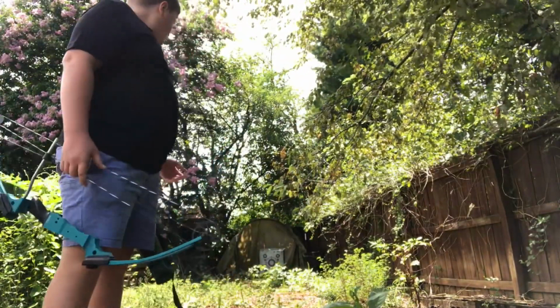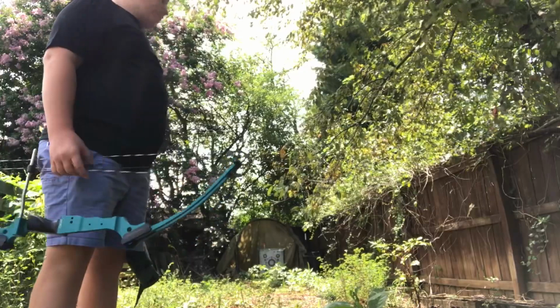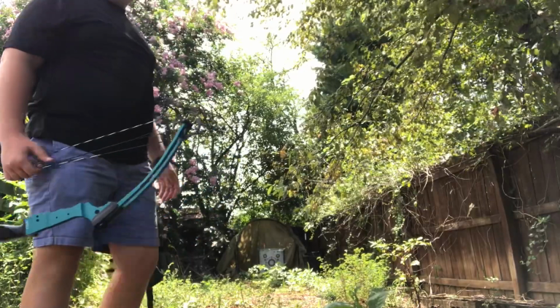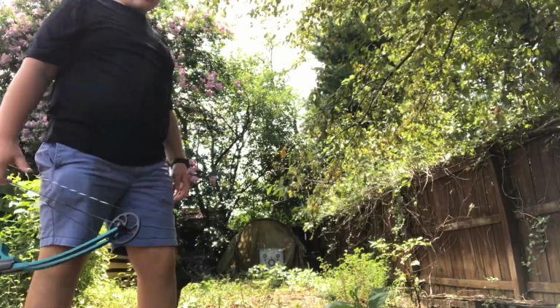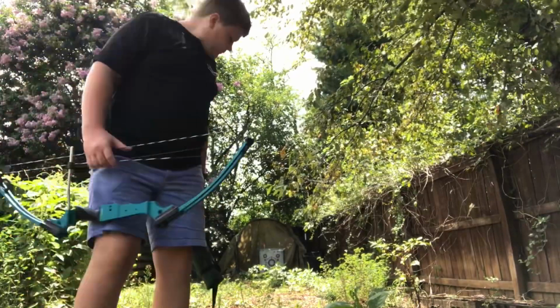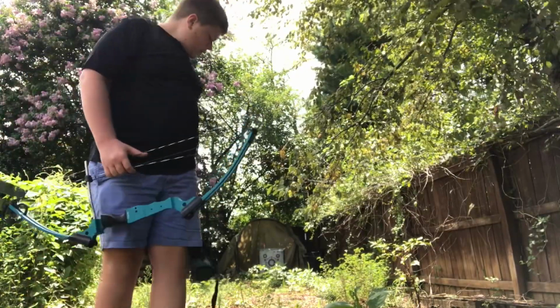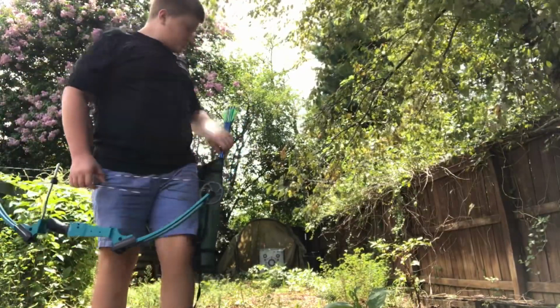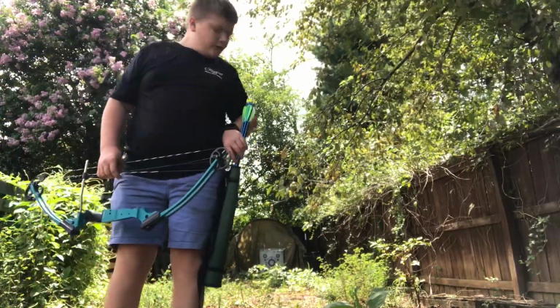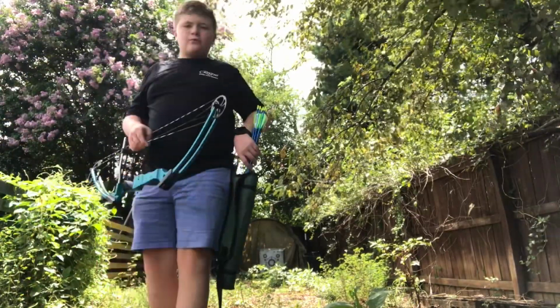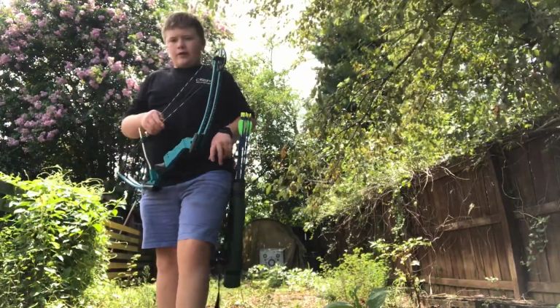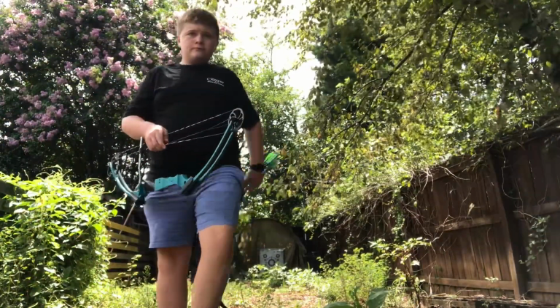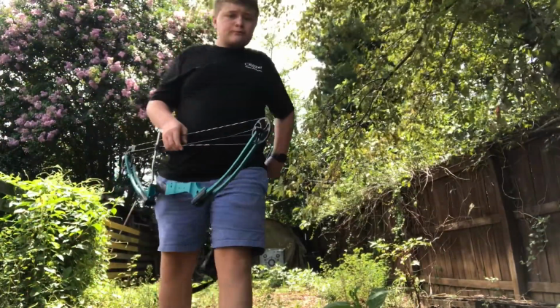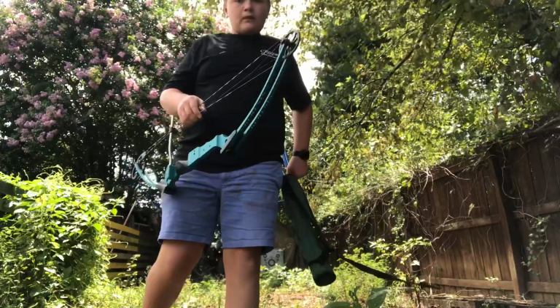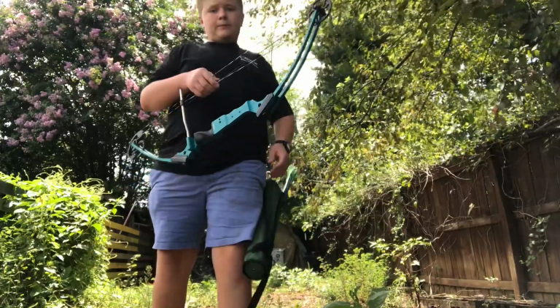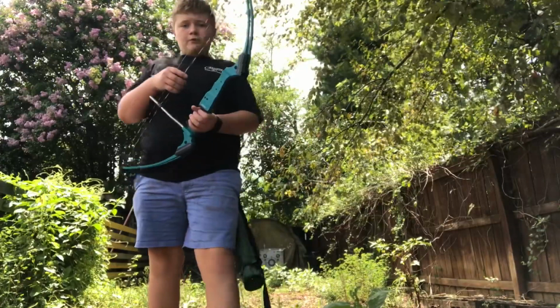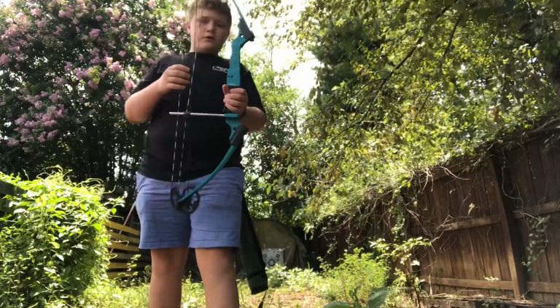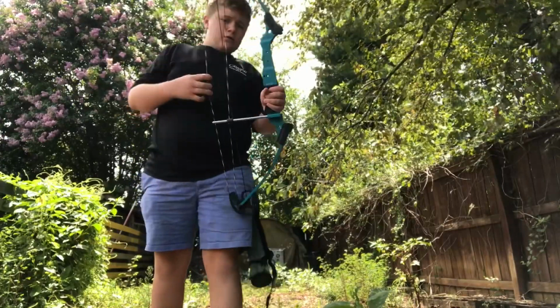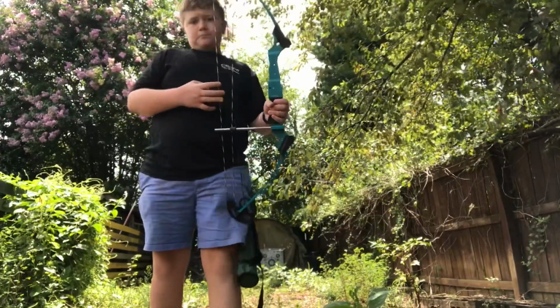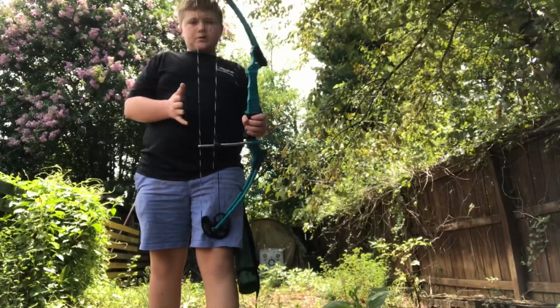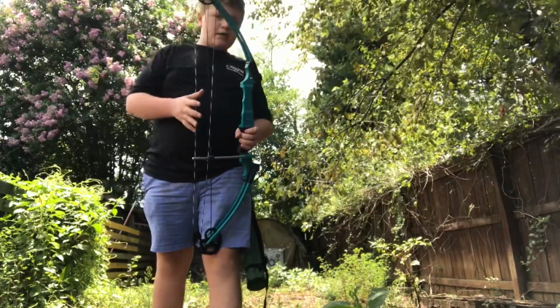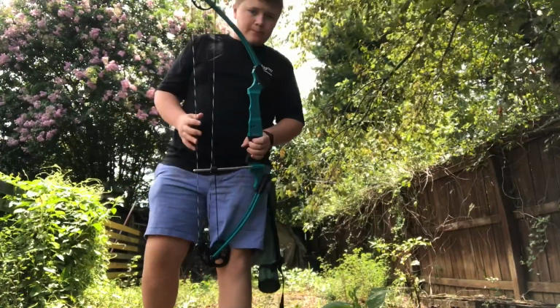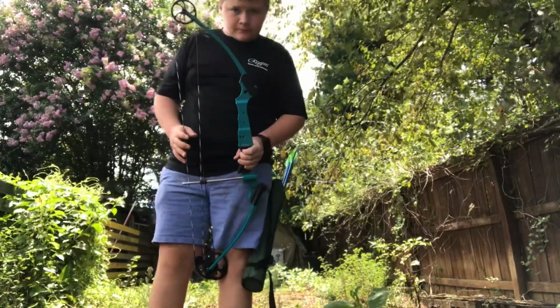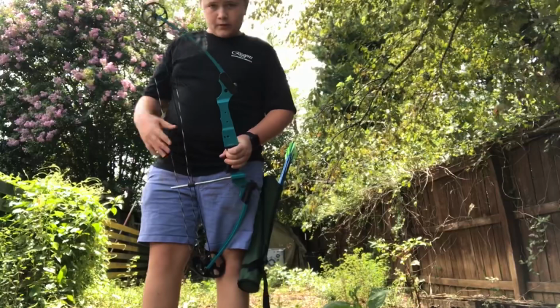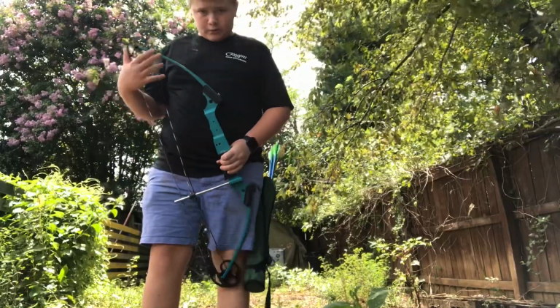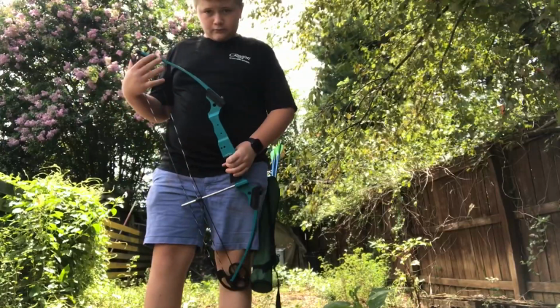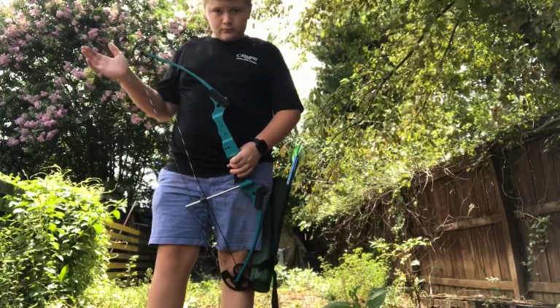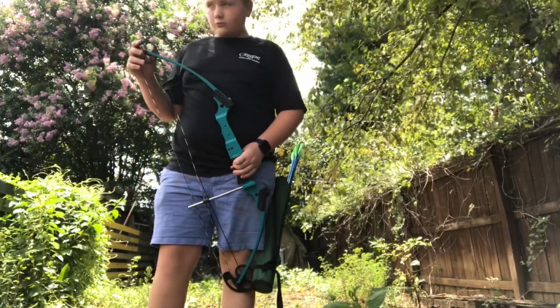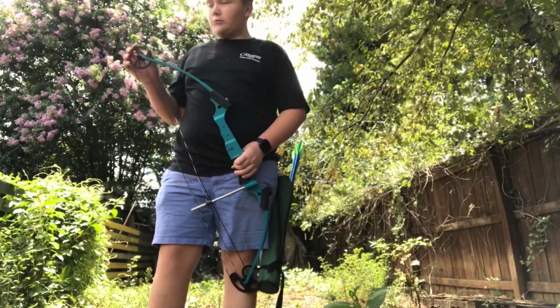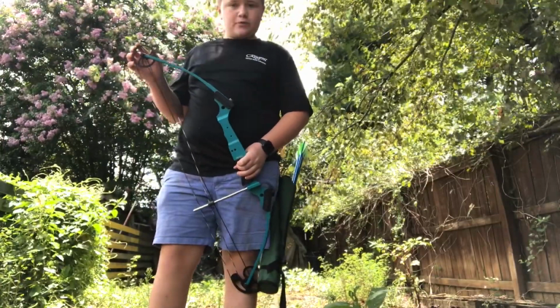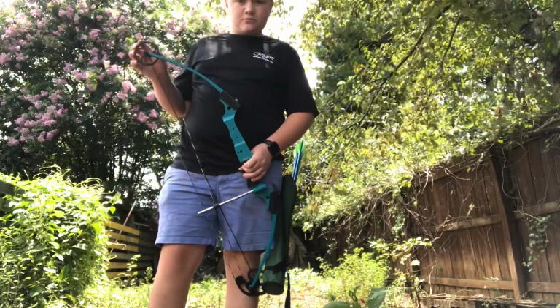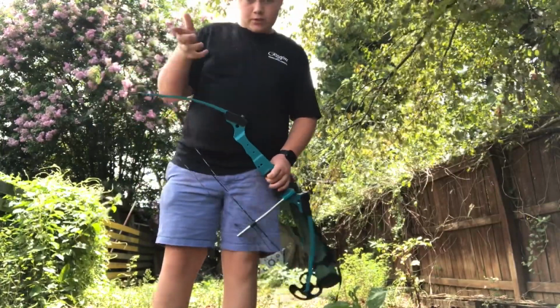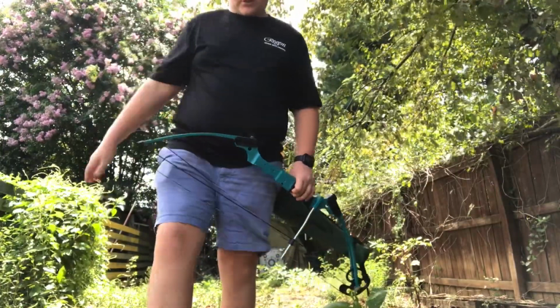Hope you guys like the series. Just so you know, this is a real bow and arrow. I'm a pro — this is a dangerous weapon, so don't try it at home without supervision. Let's get it.